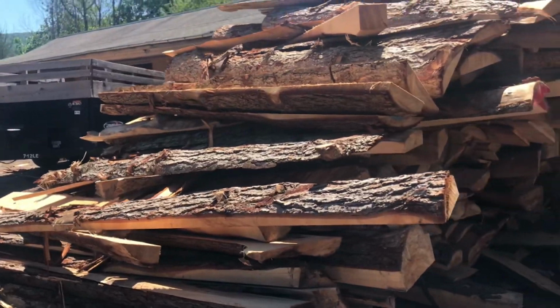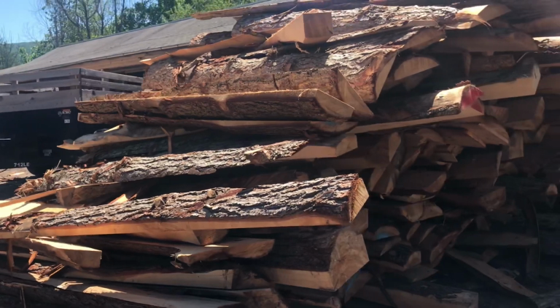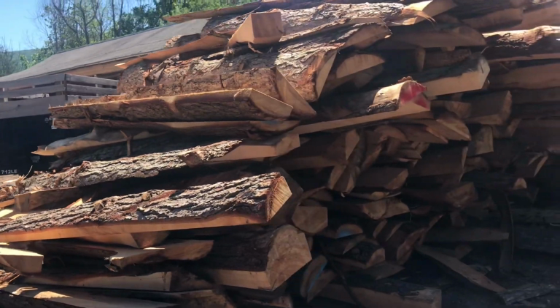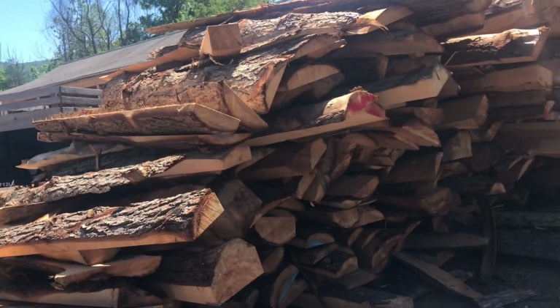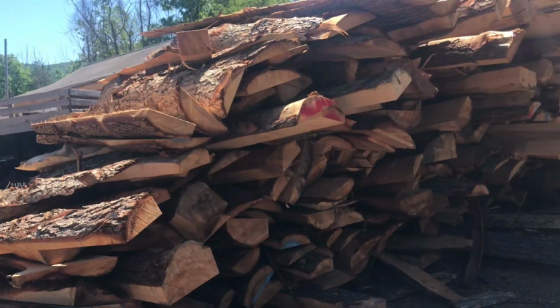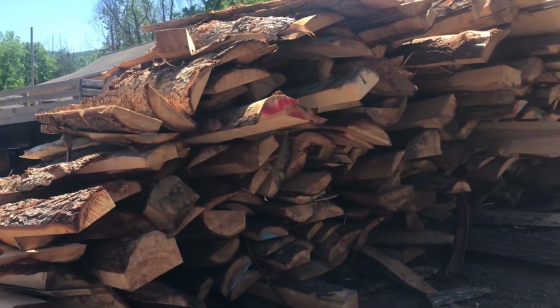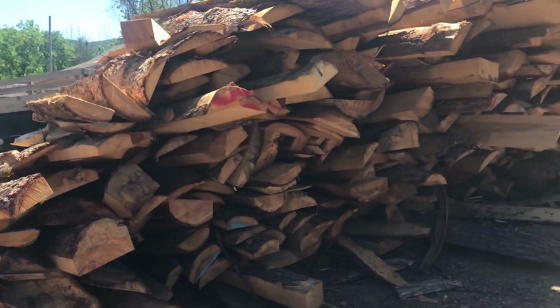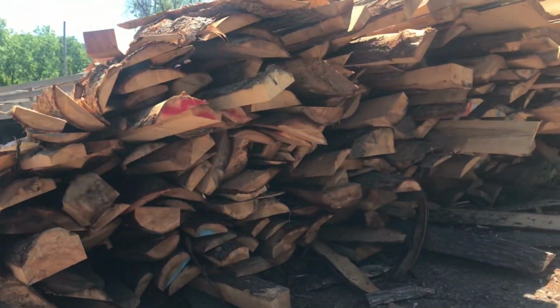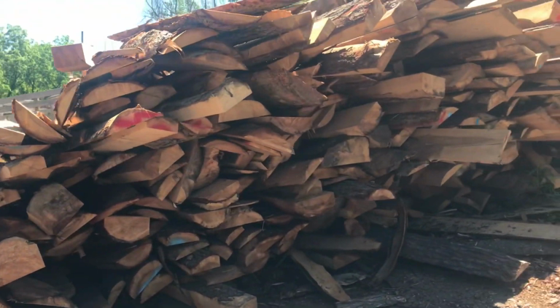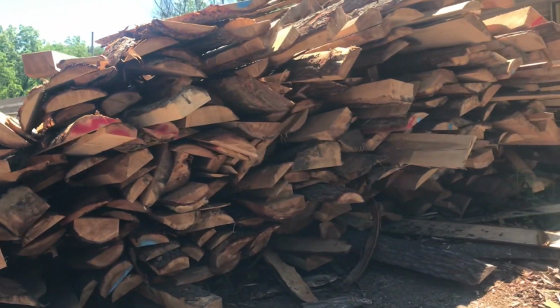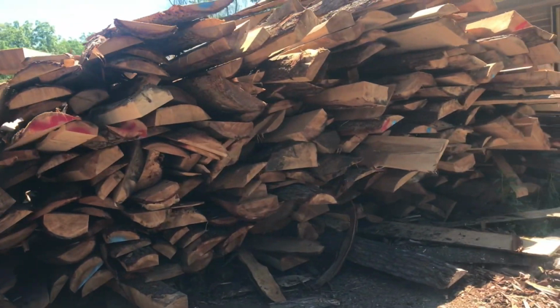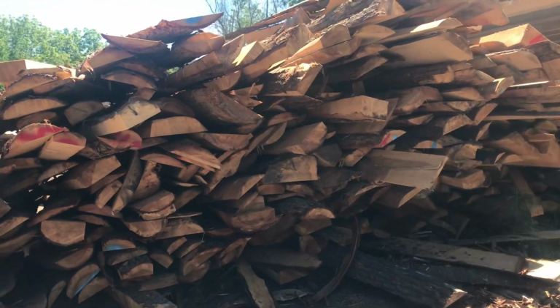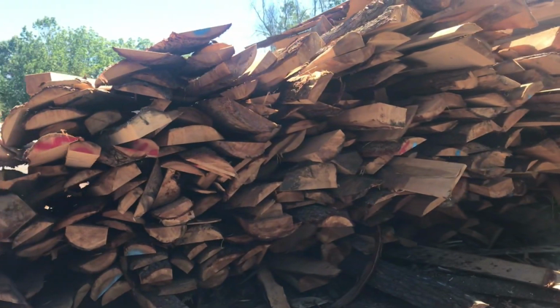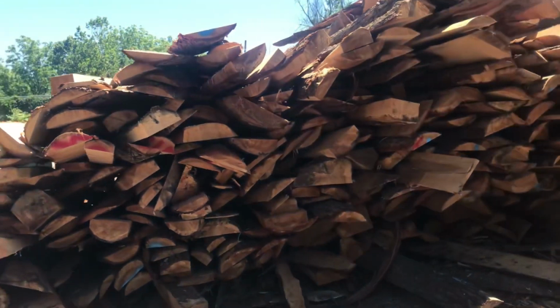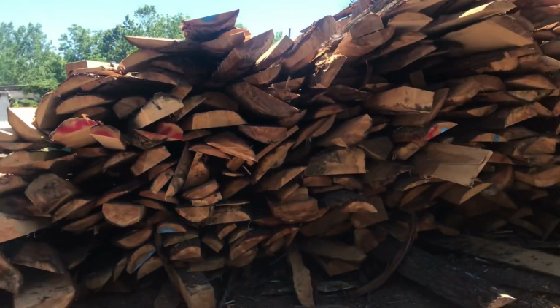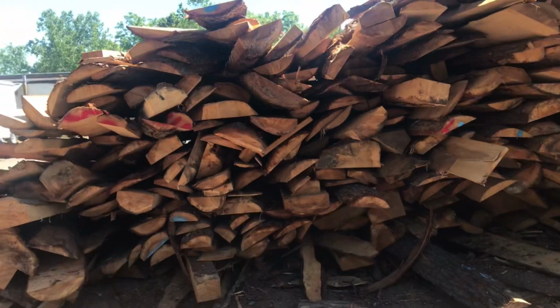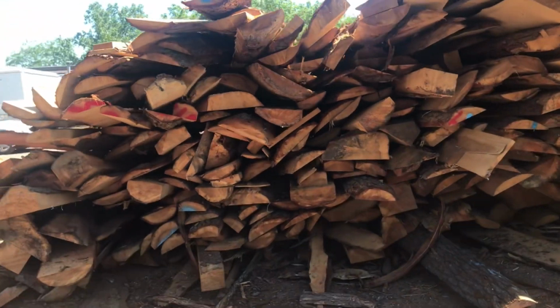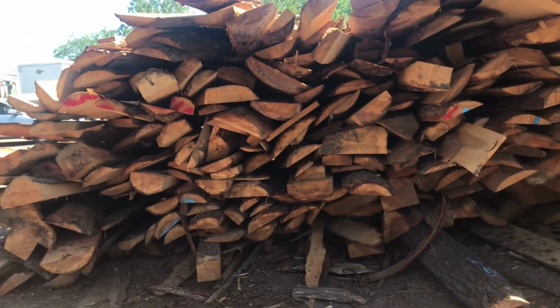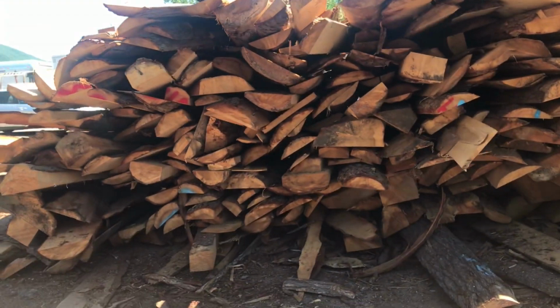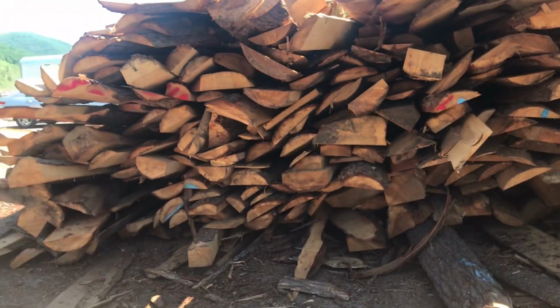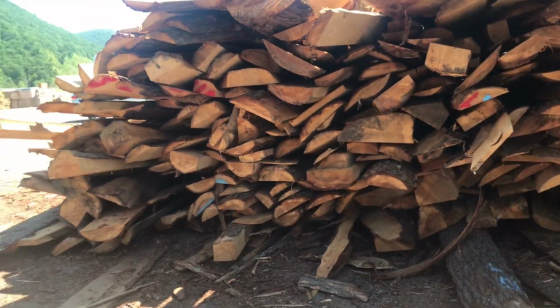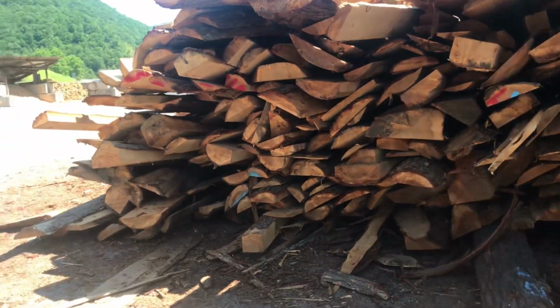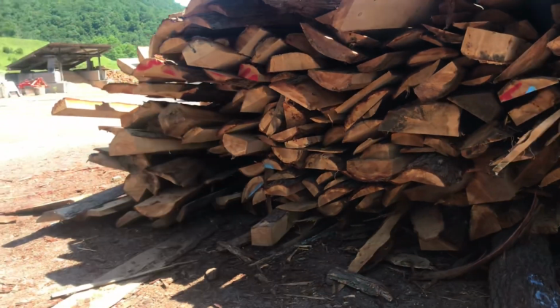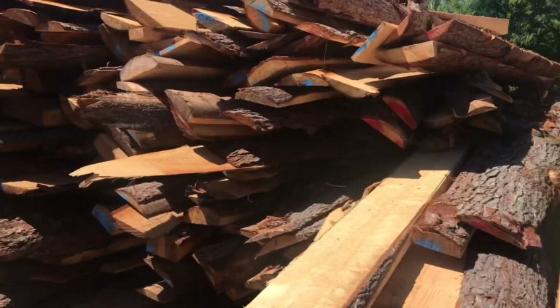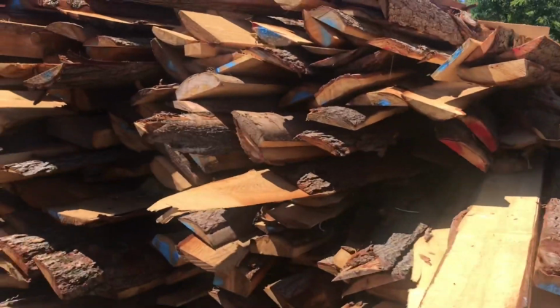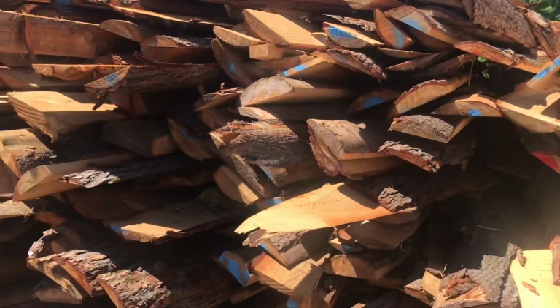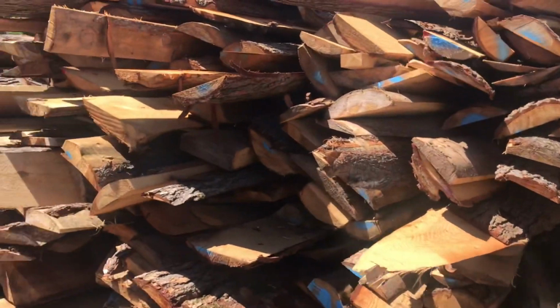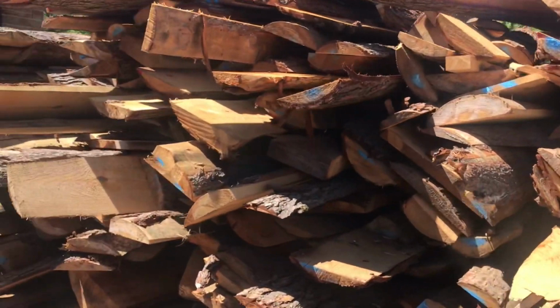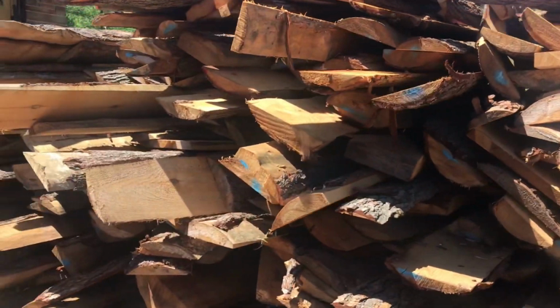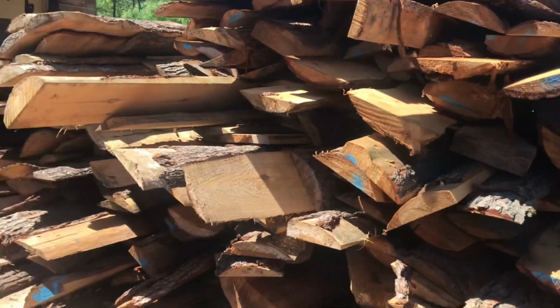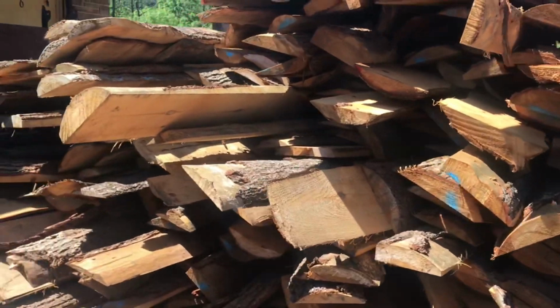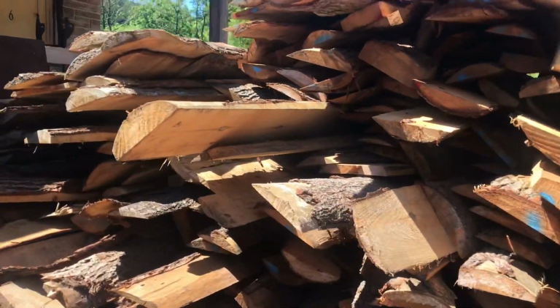This way, when we are done harvesting, the slab wood will go back to the earth and it will eventually look like we were never there. We also use it as fuel for our charcoal burner.